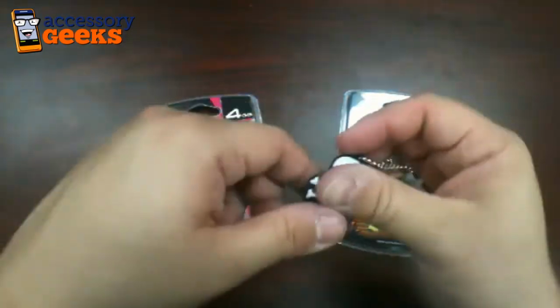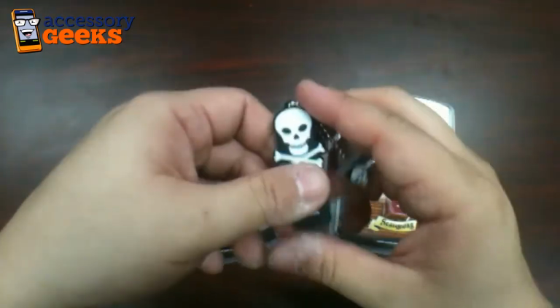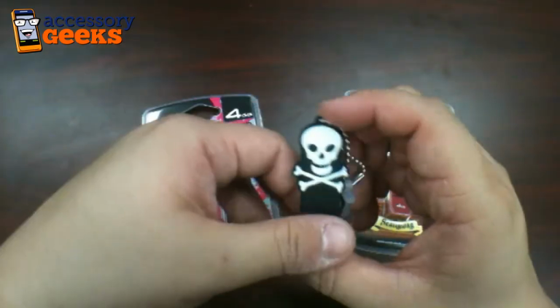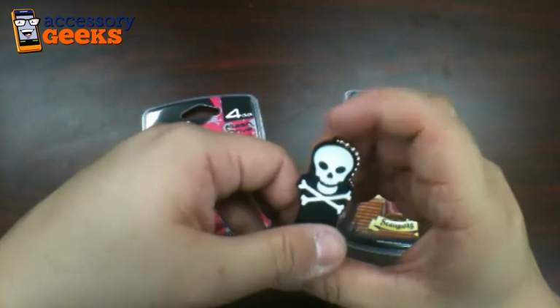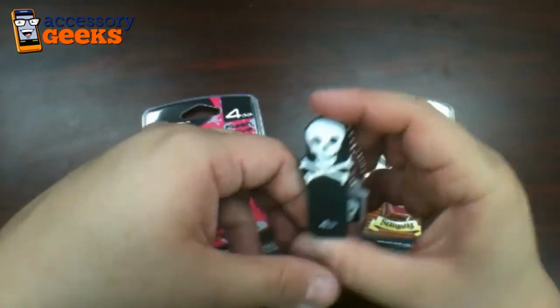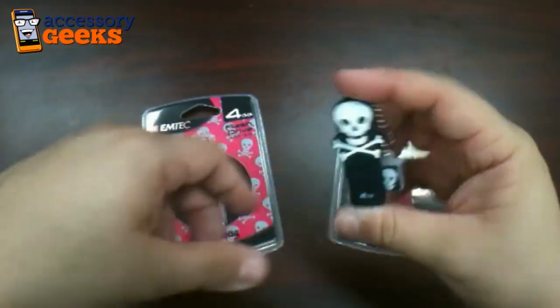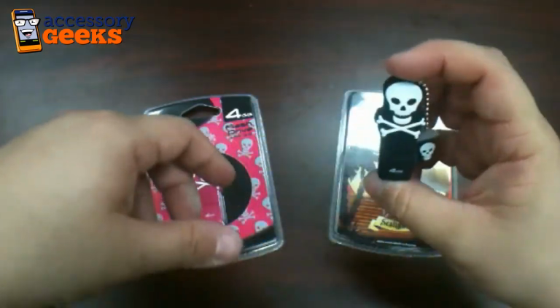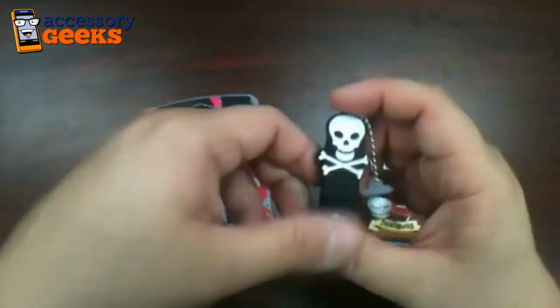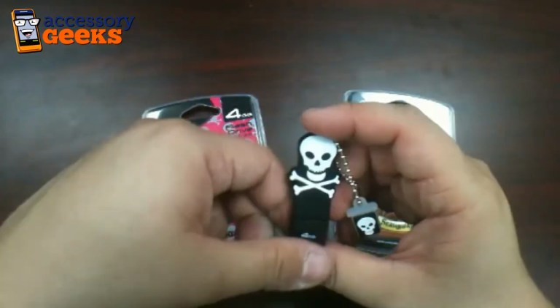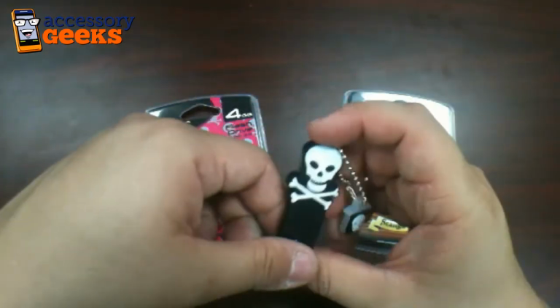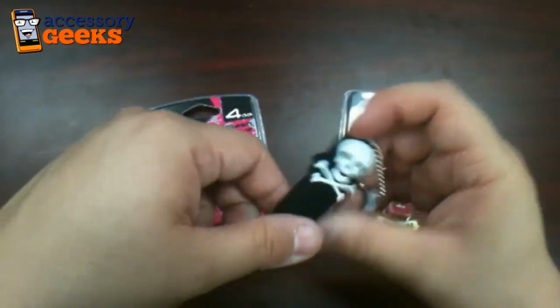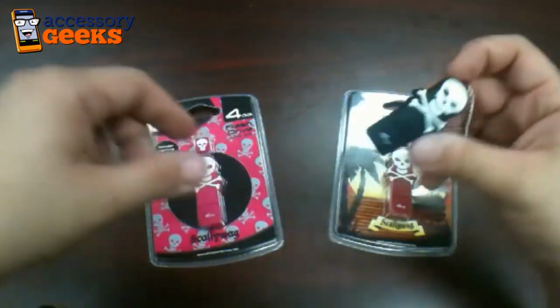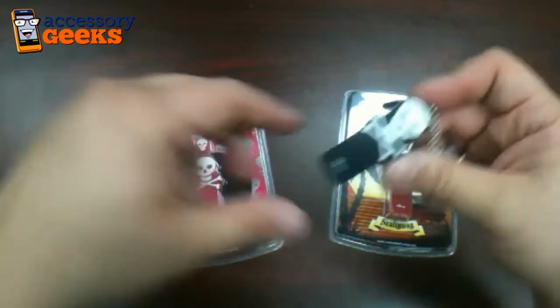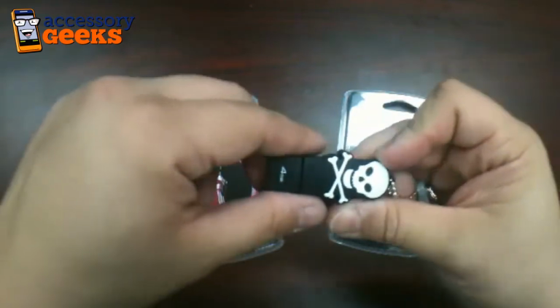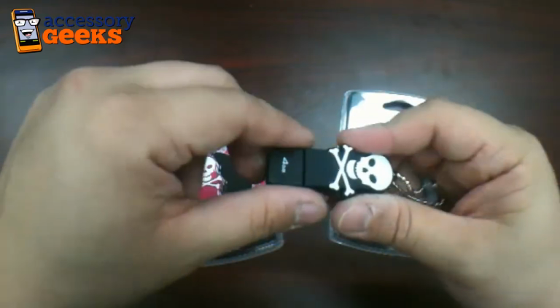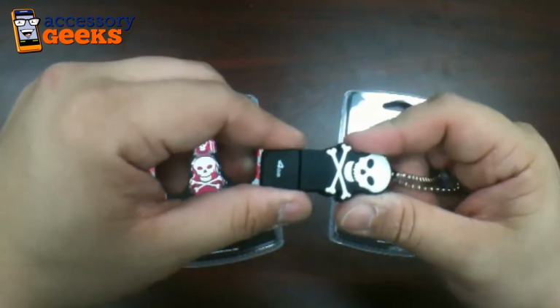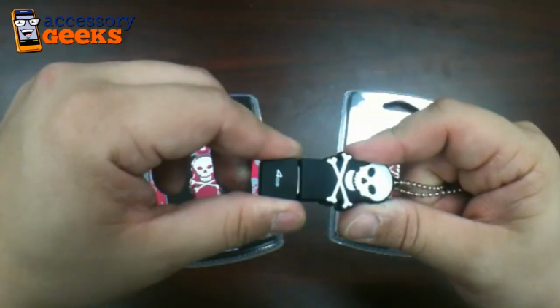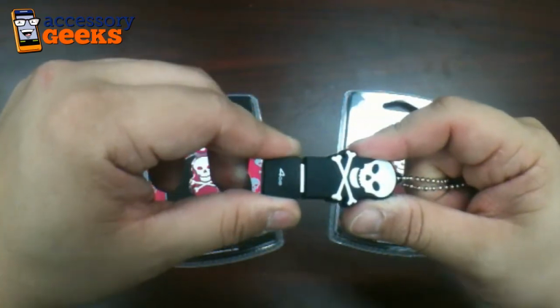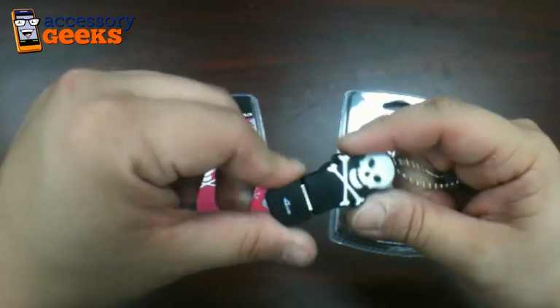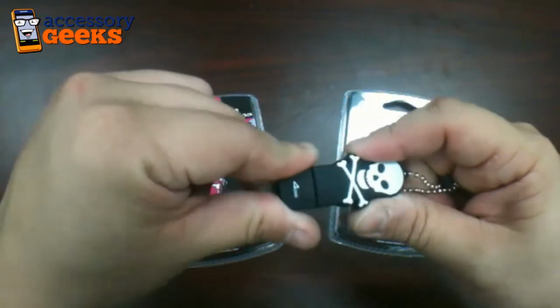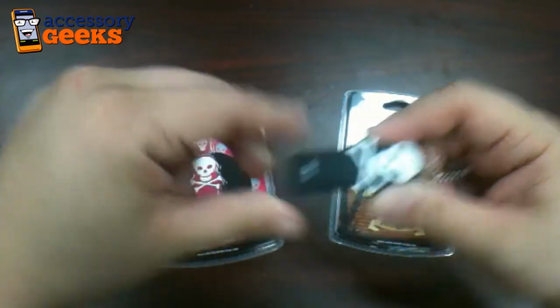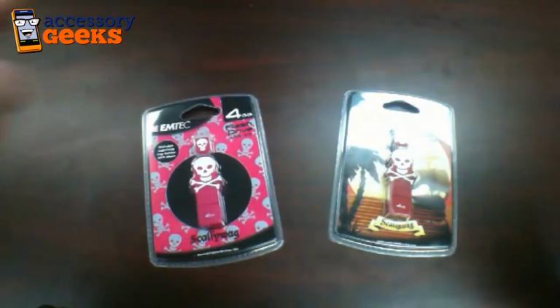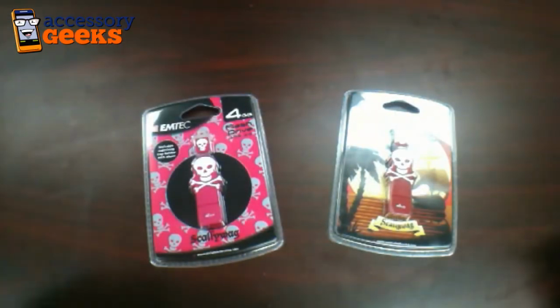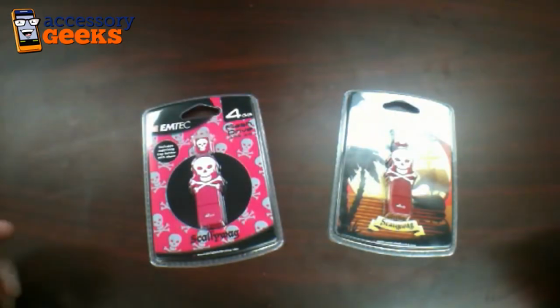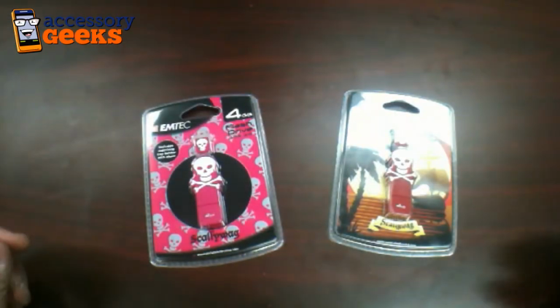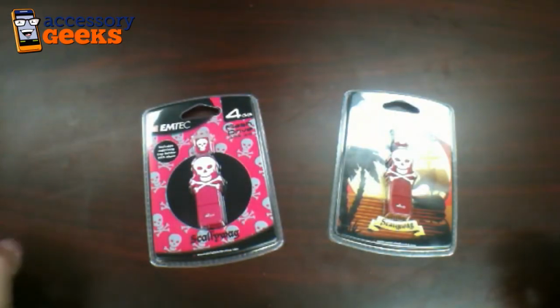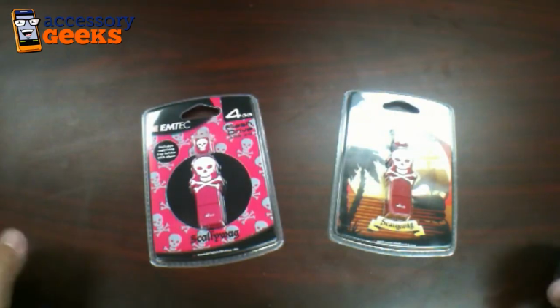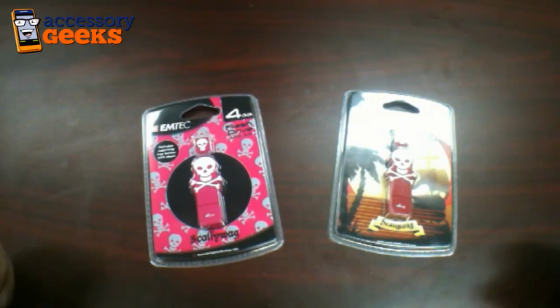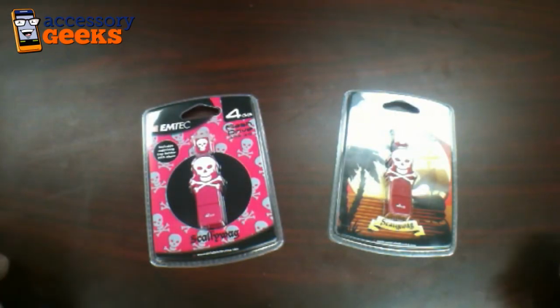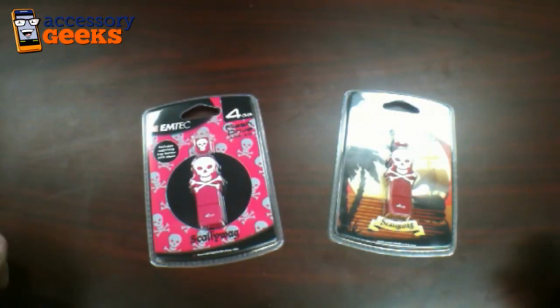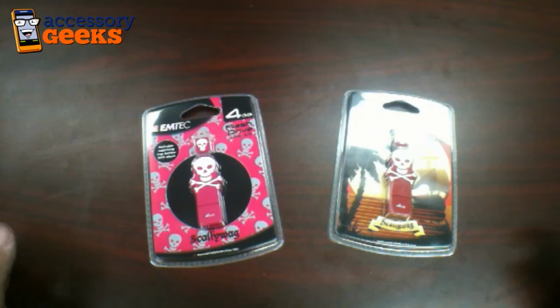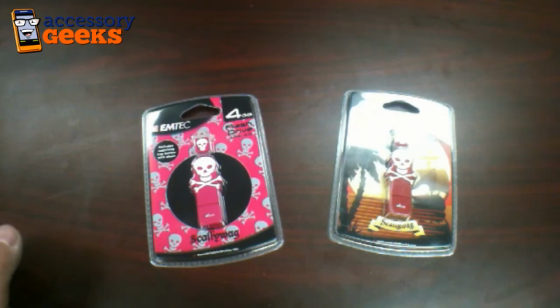These are $19.99 at accessorygeeks.com. You can get them now with free shipping for anywhere in the United States and Canada. And remember, you got it from a geek.